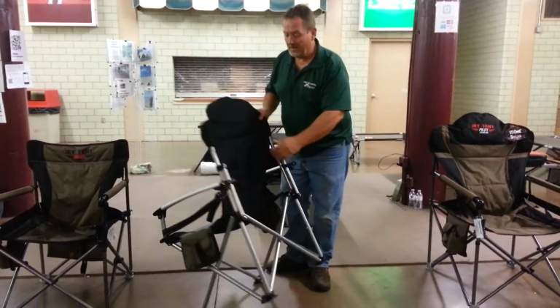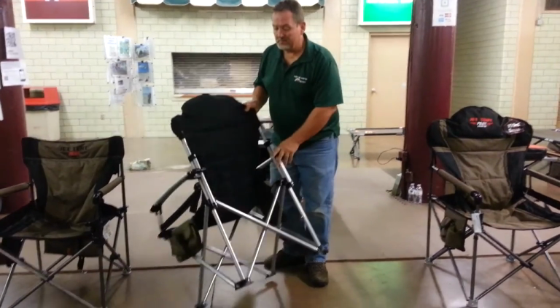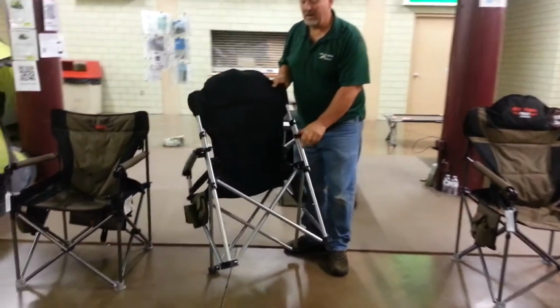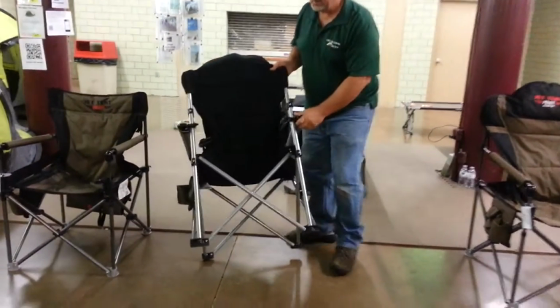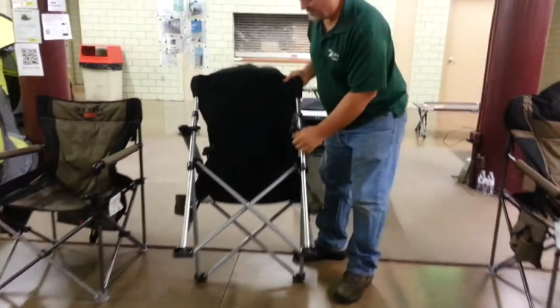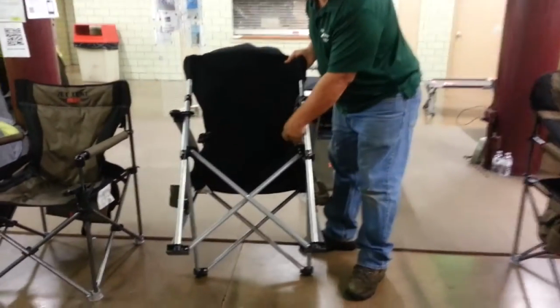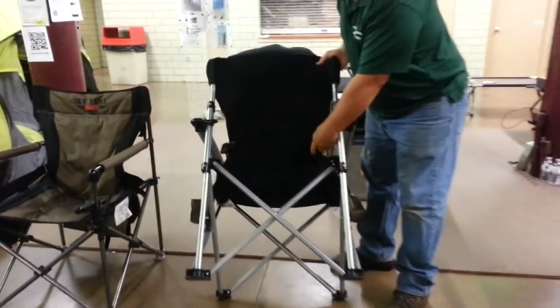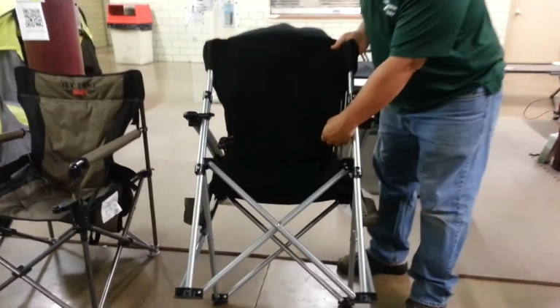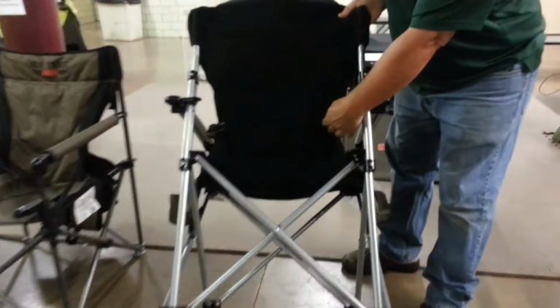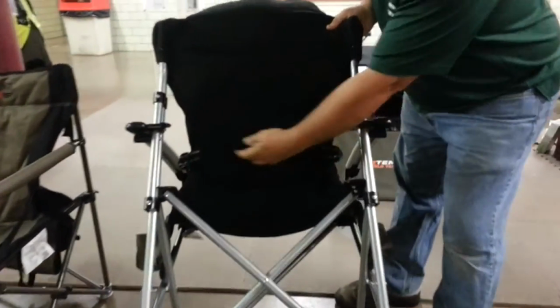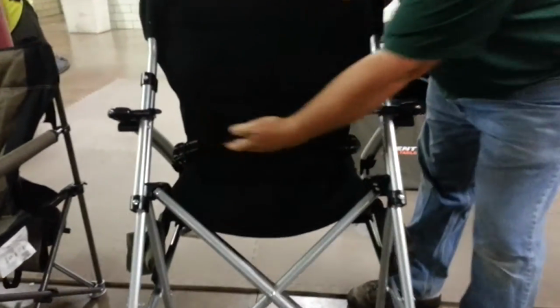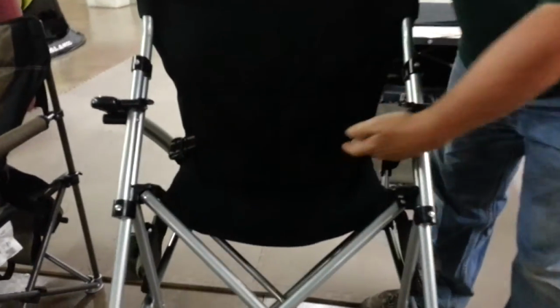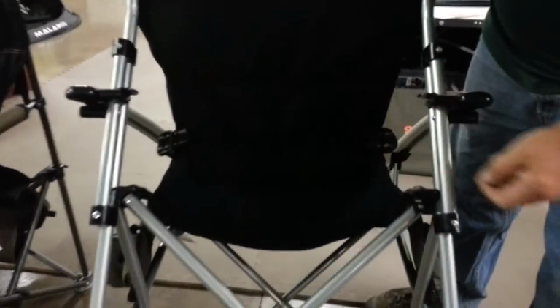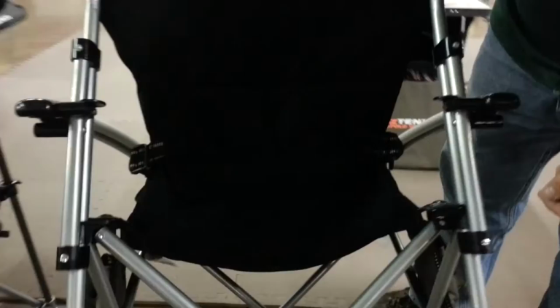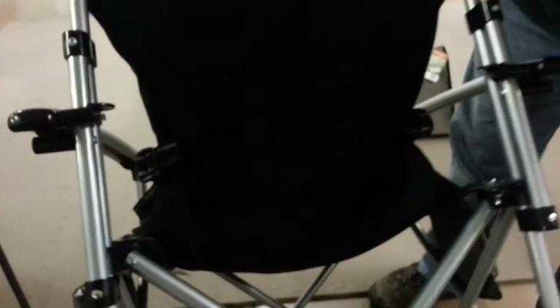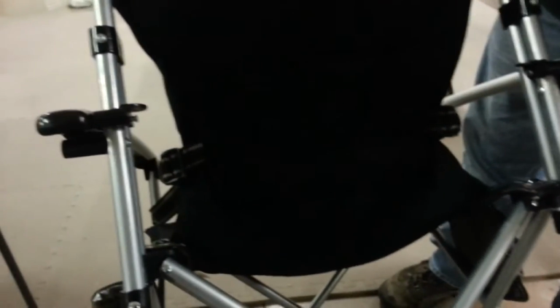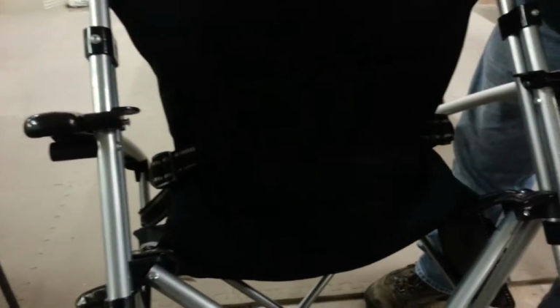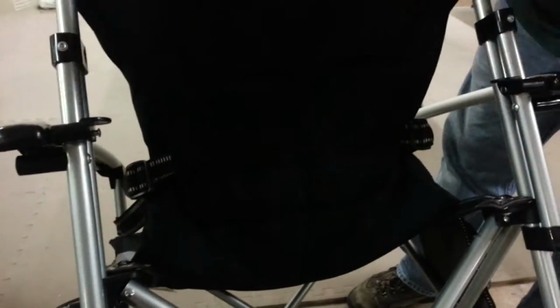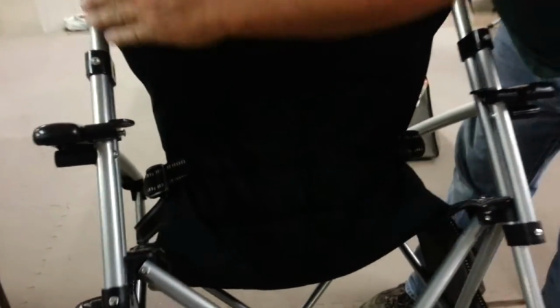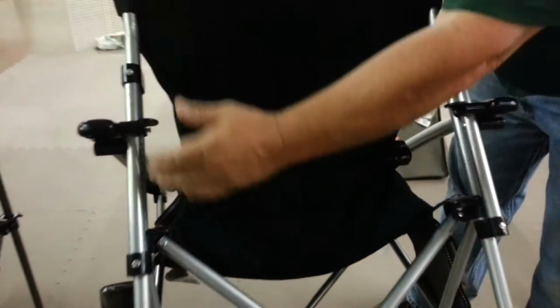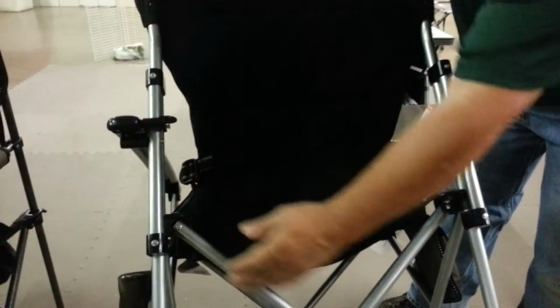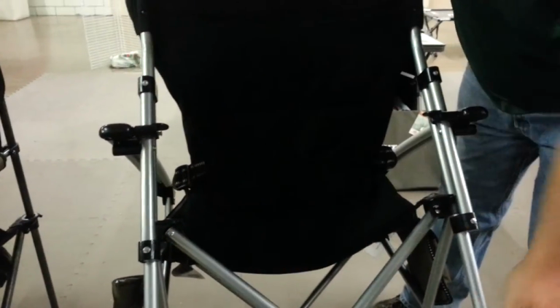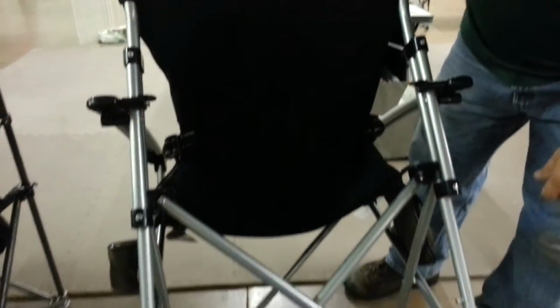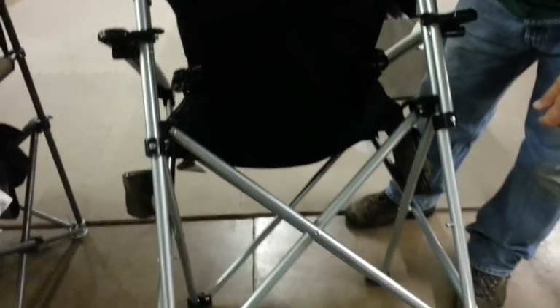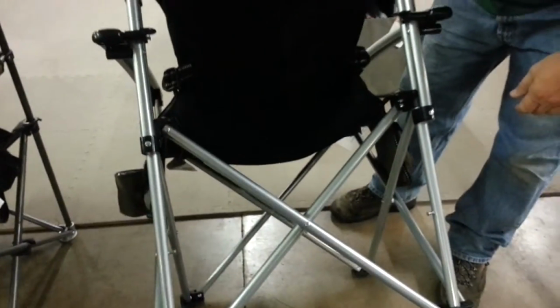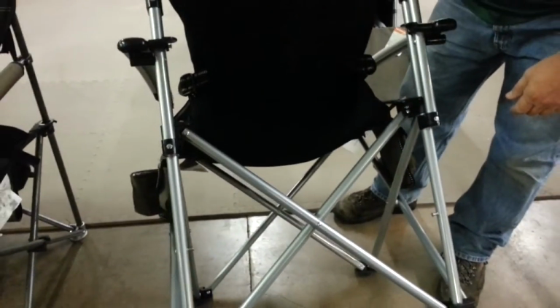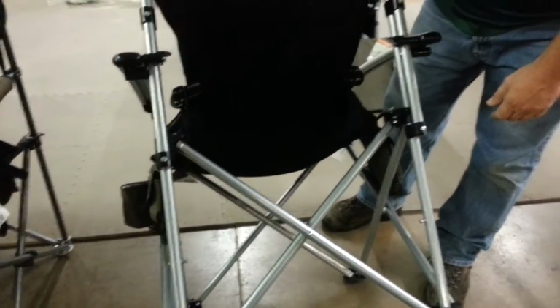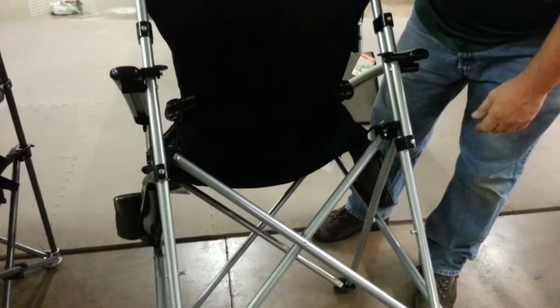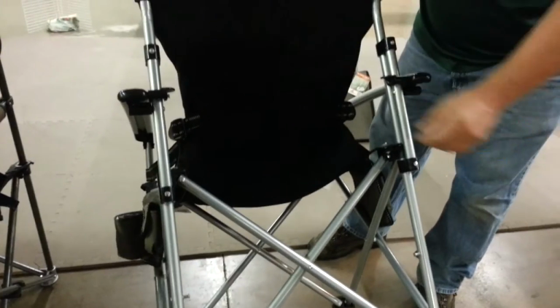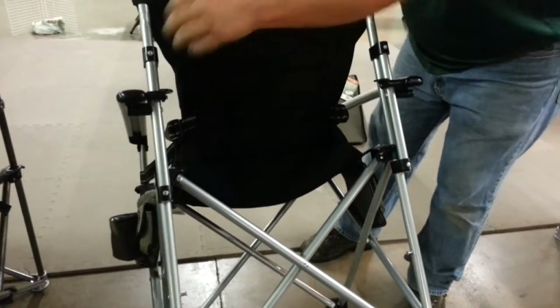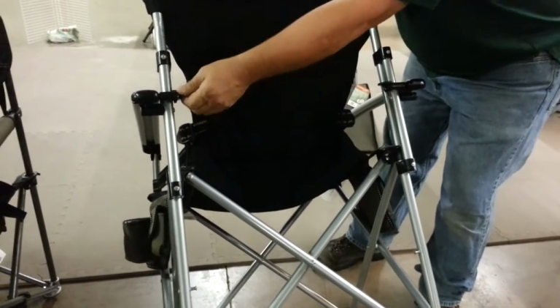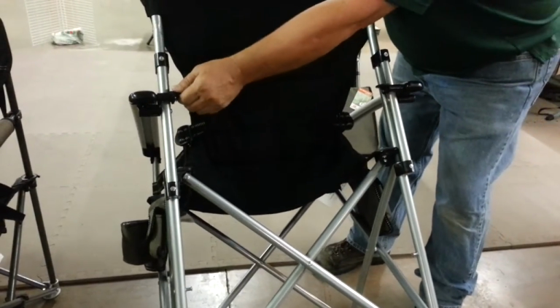The first highlight is the lower lumbar support that runs through the back. You'll also notice the construction of the aluminum frame and the clips.